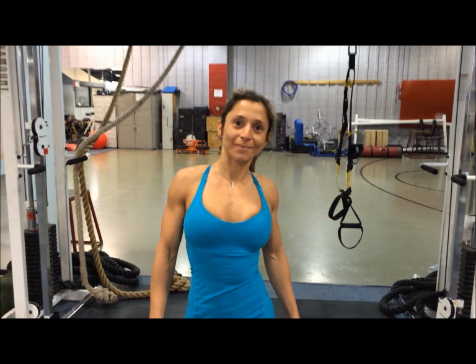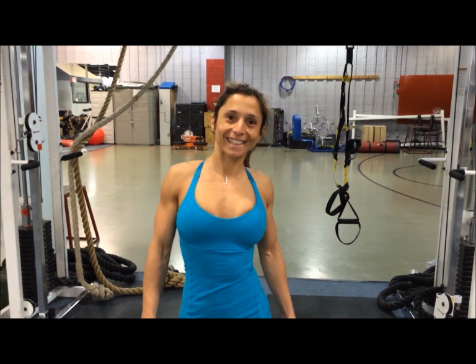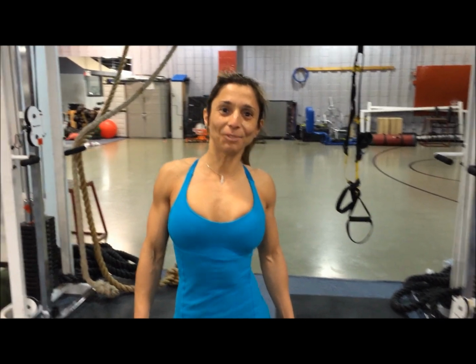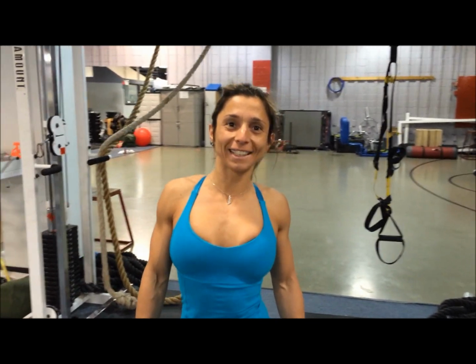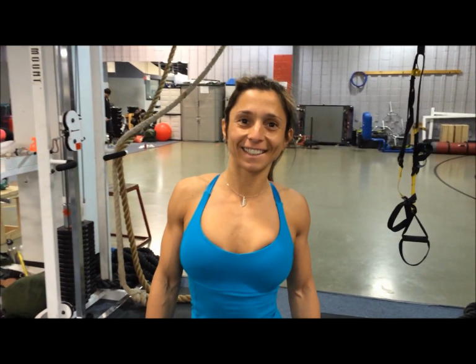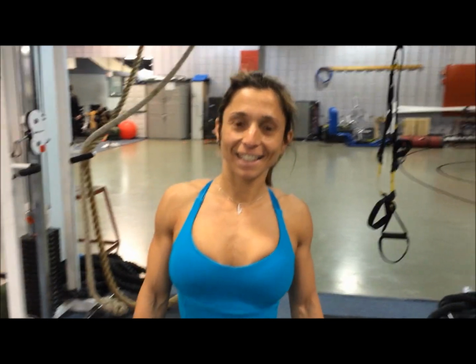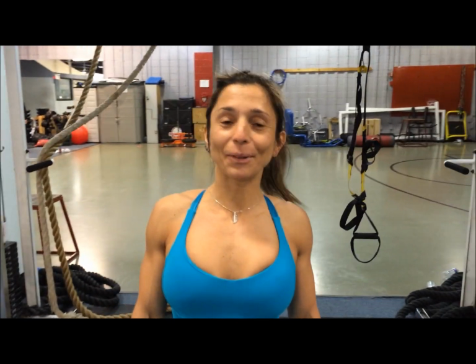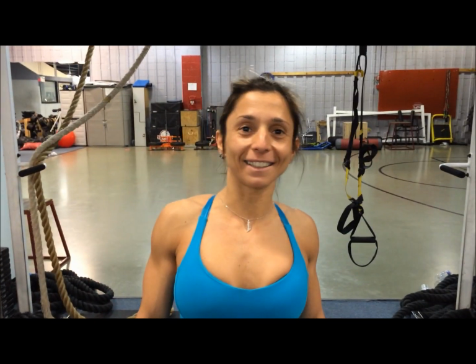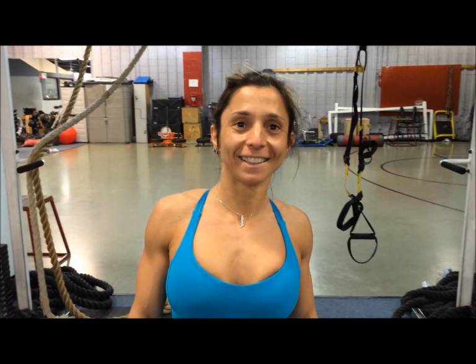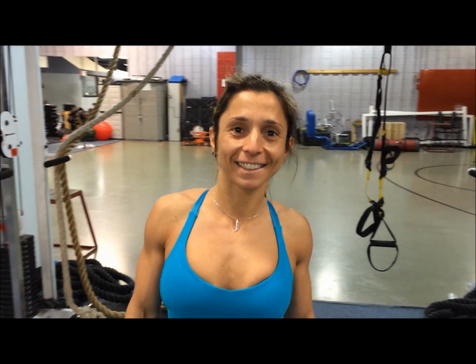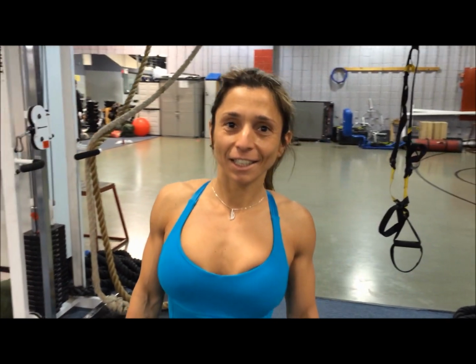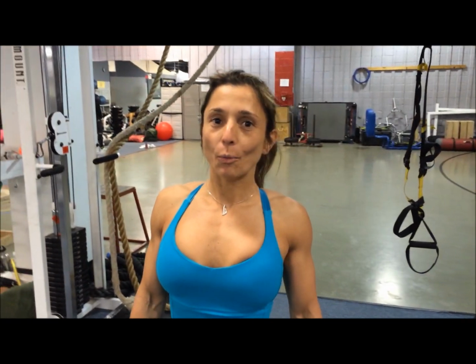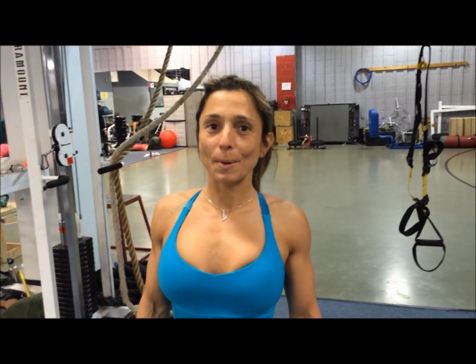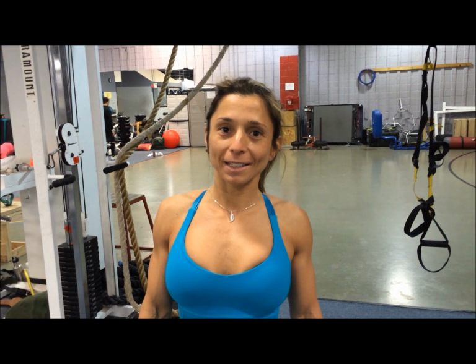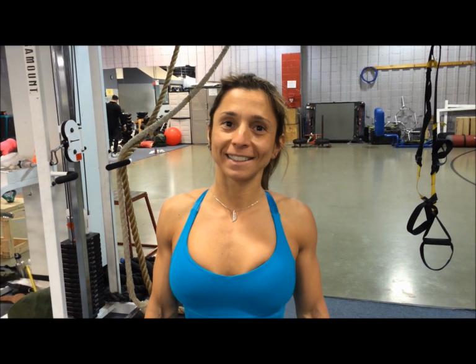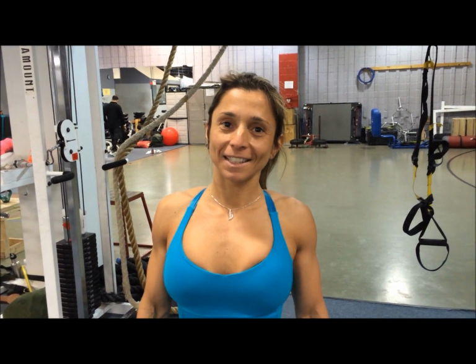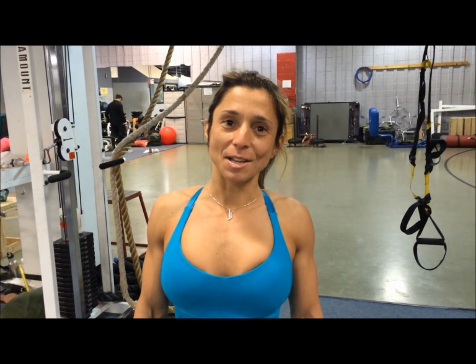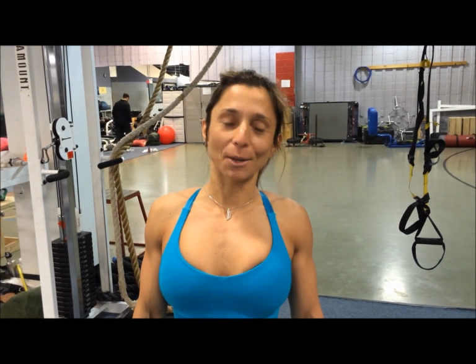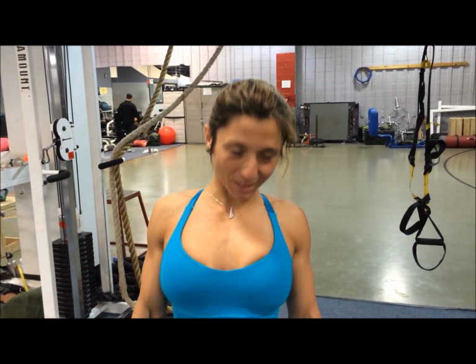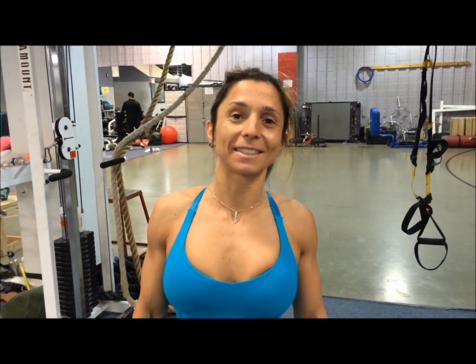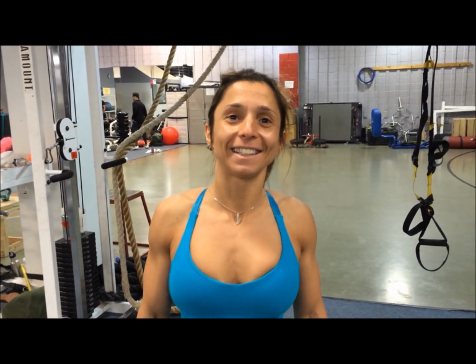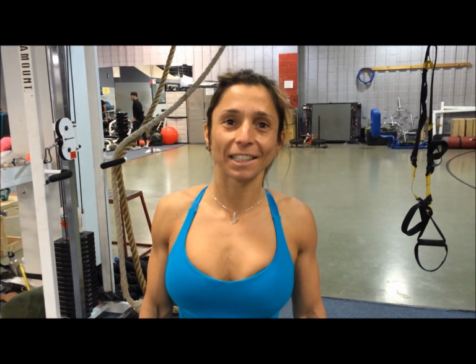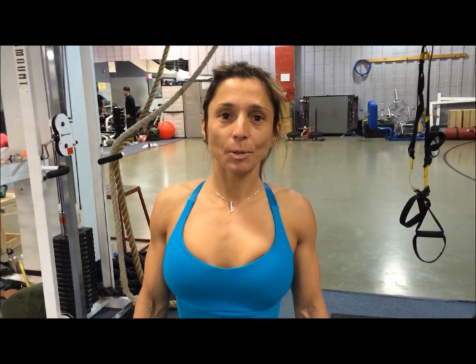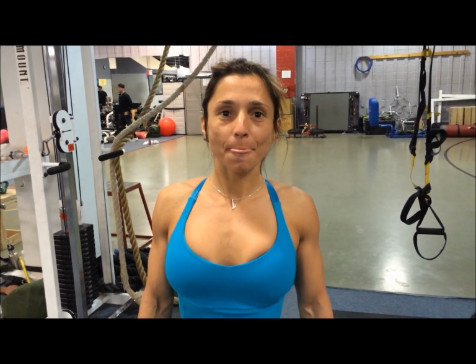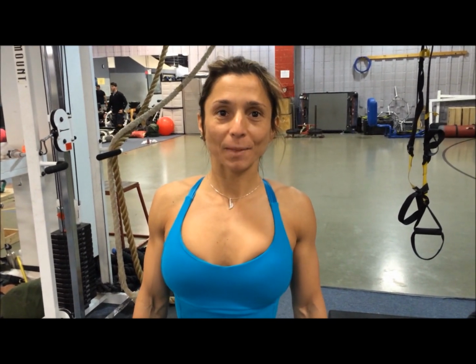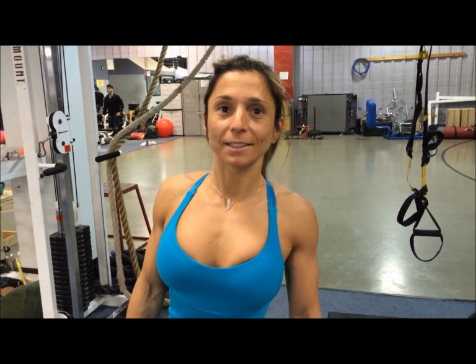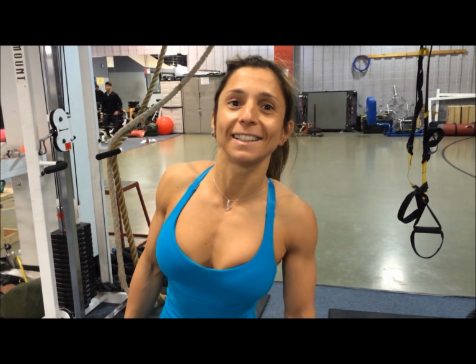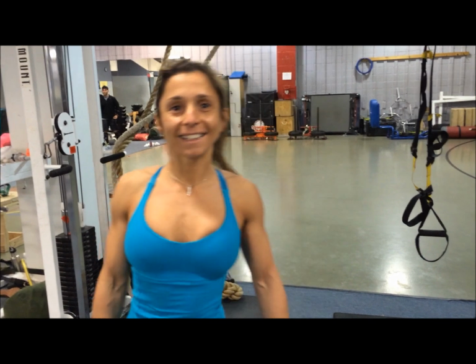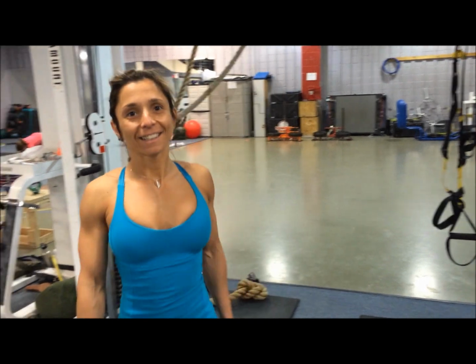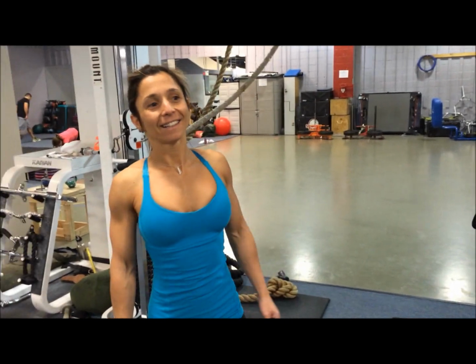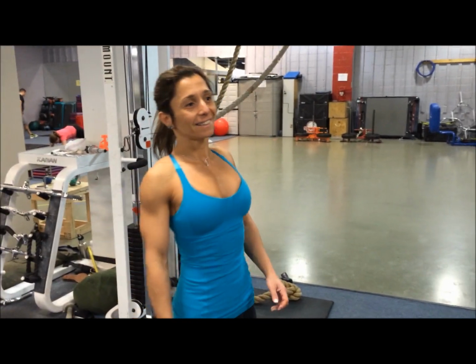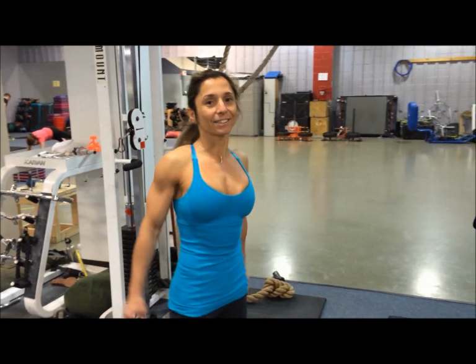Good morning Ani. Good morning. How are you doing this morning? I'm great, thank you. What kind of workouts are we doing today? Doing metabolic, strength training, all kinds of stuff, and body weight workouts. So we're going to warm up? You're going to show us what you do to warm up? Yes.